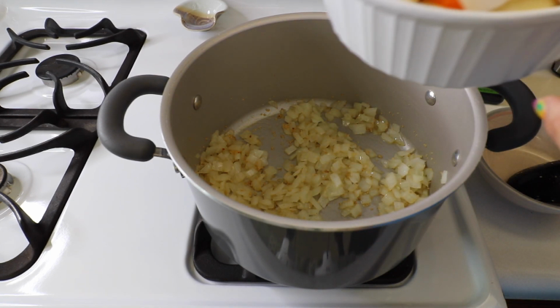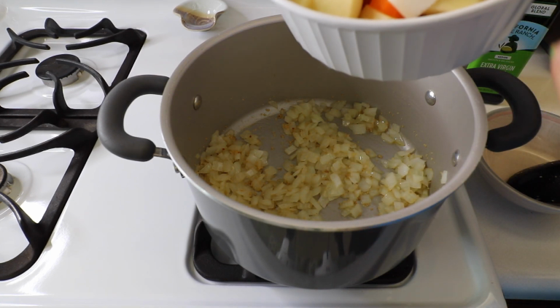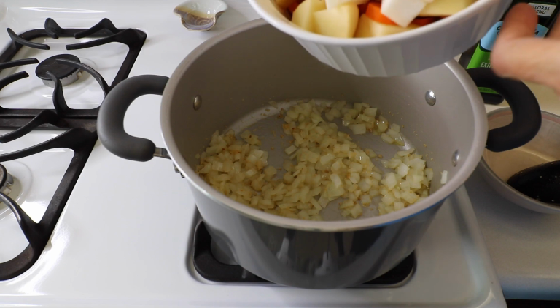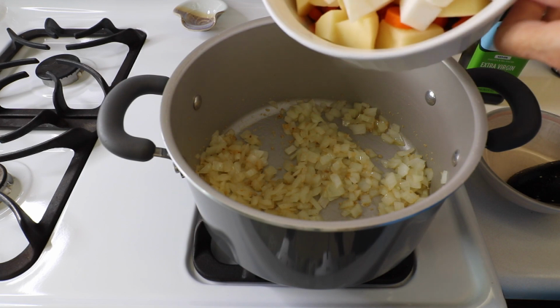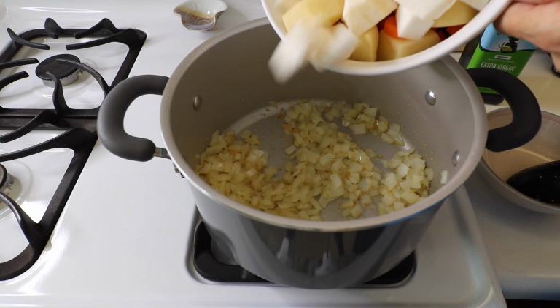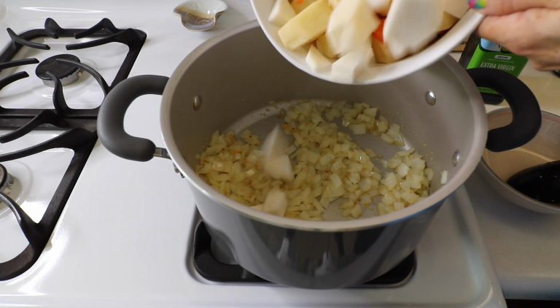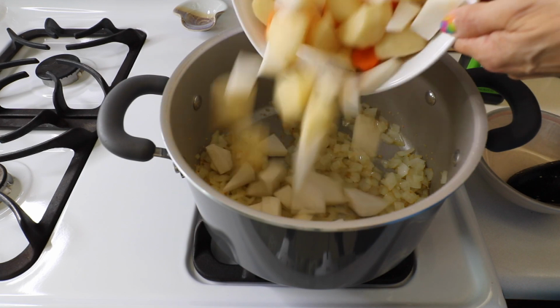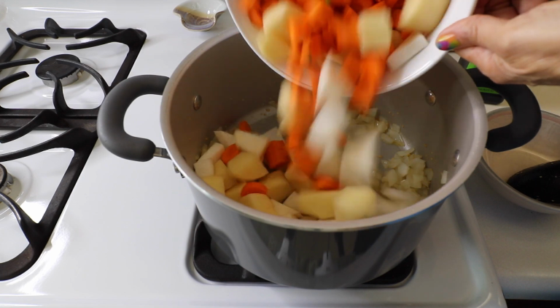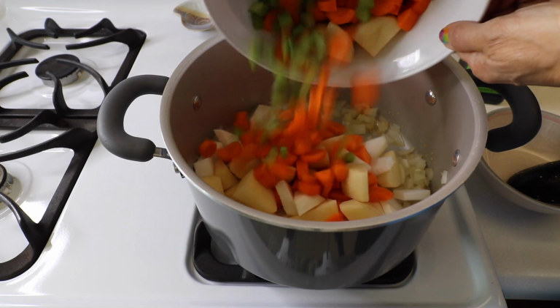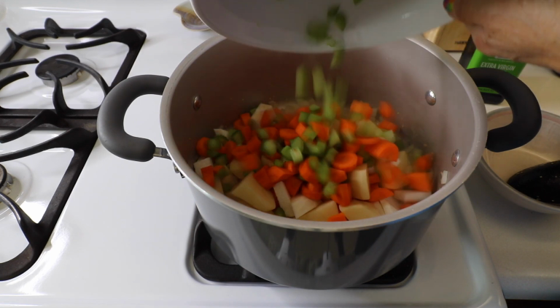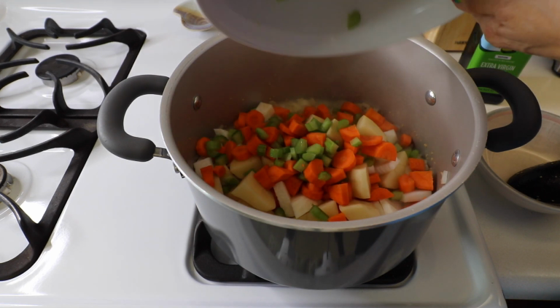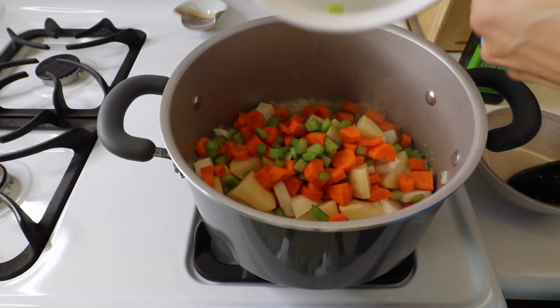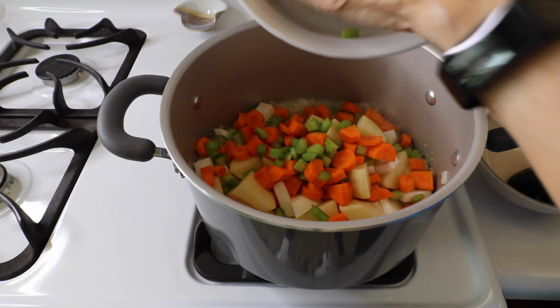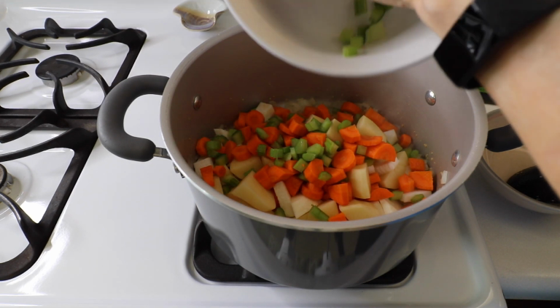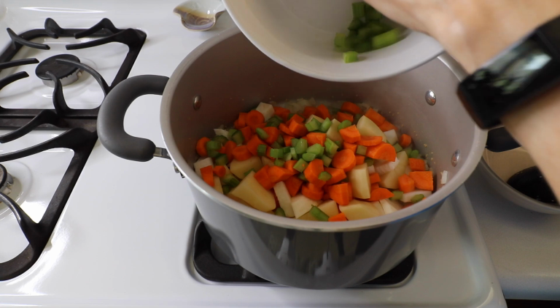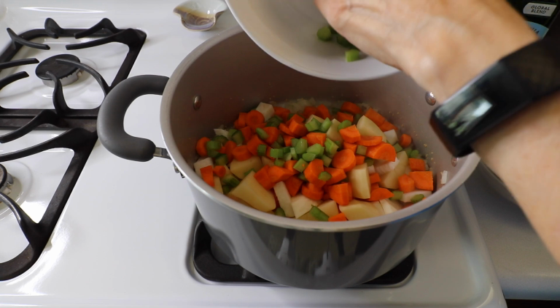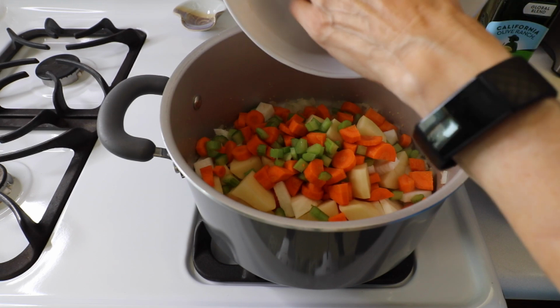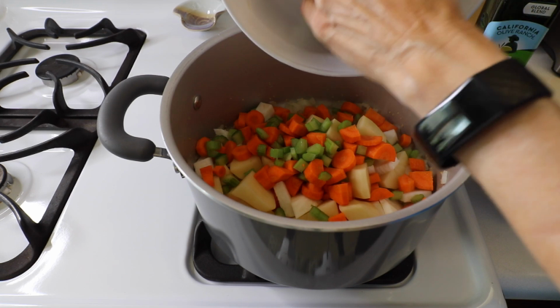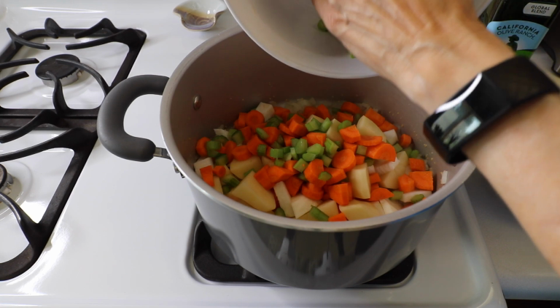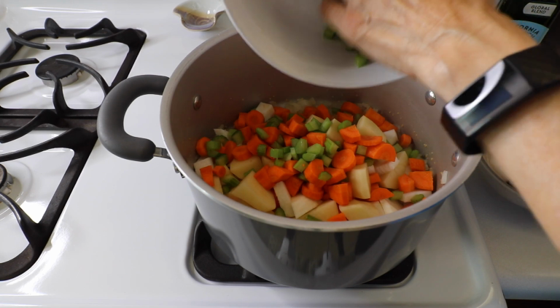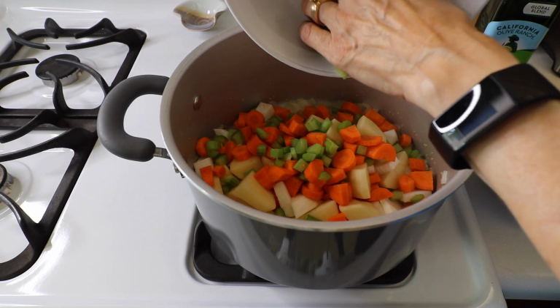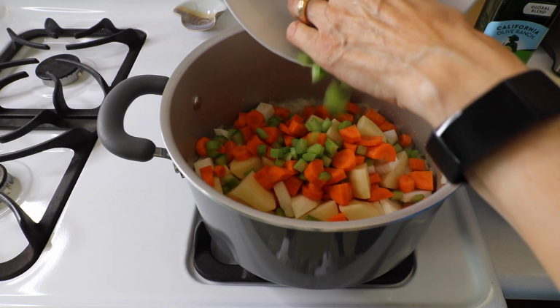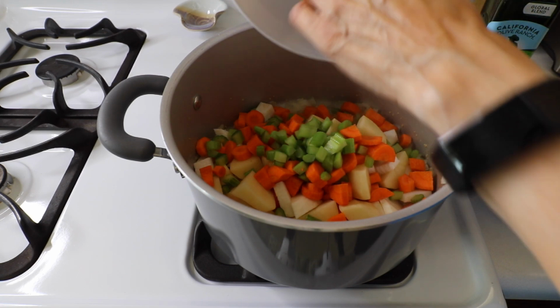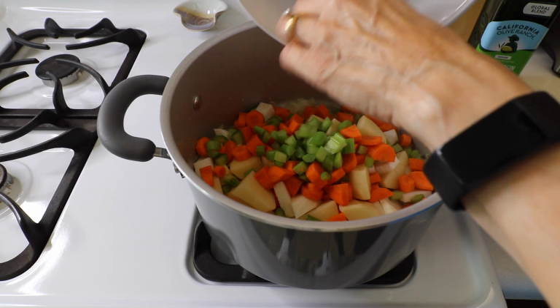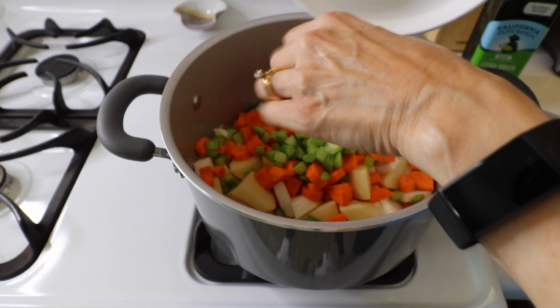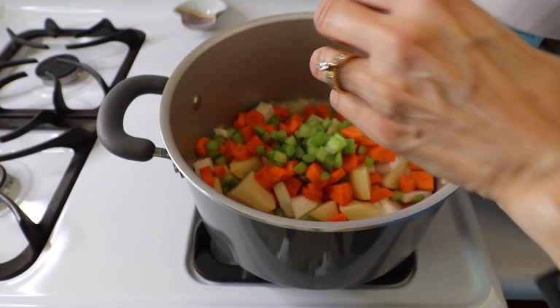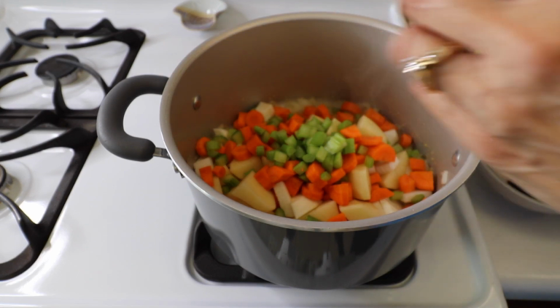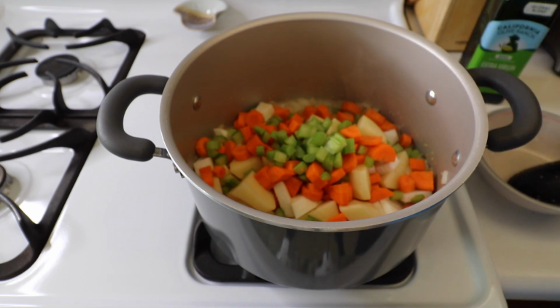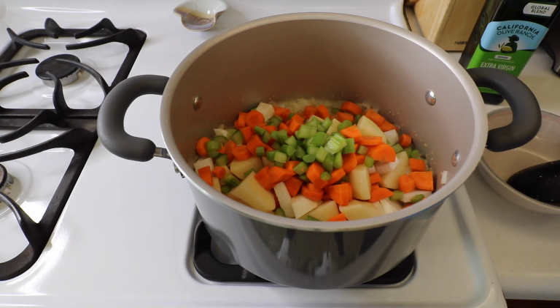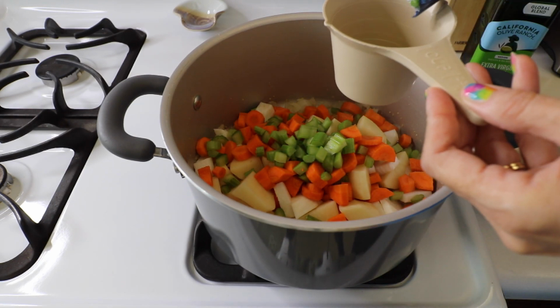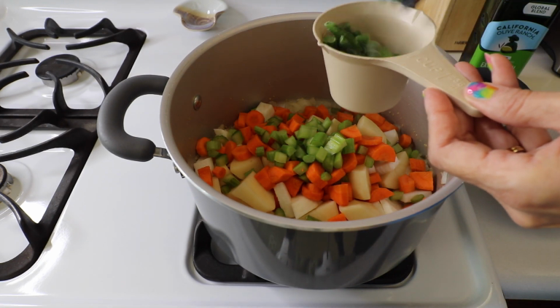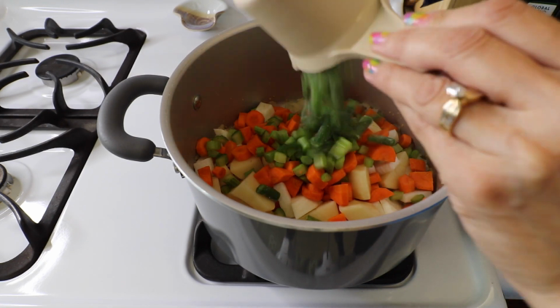We are going to add in all our other vegetables and cook for about another two minutes — just sauté them, just enough to soften slightly.